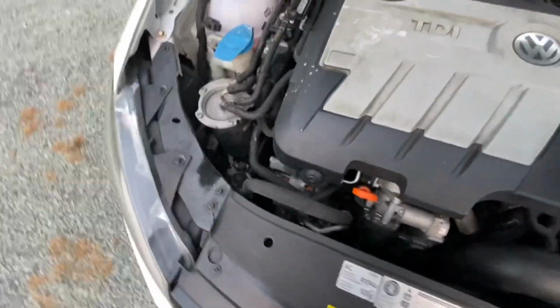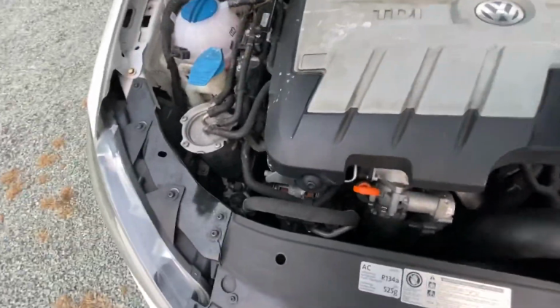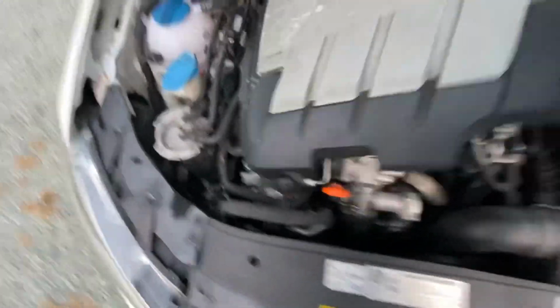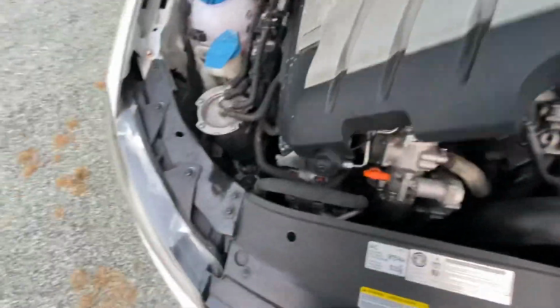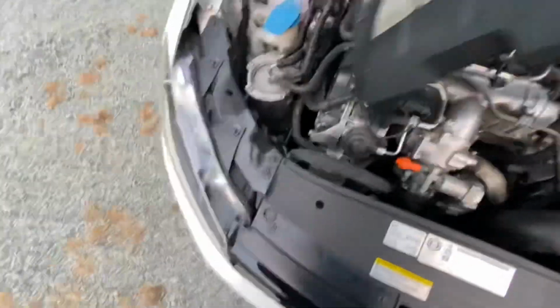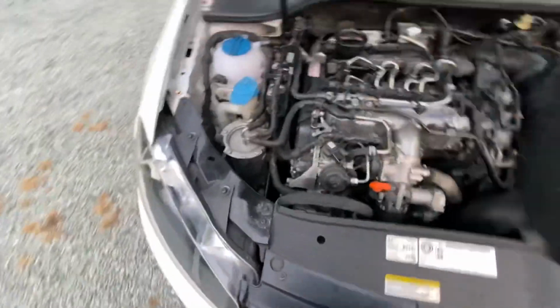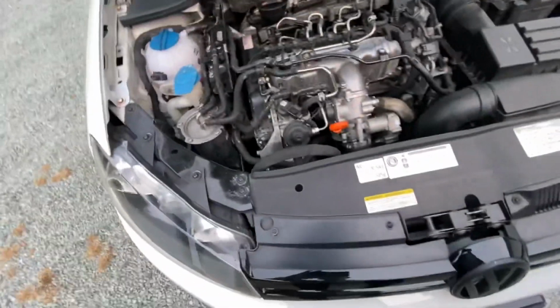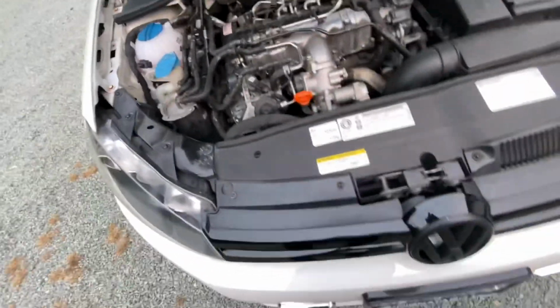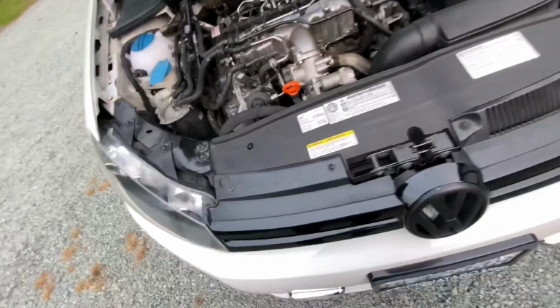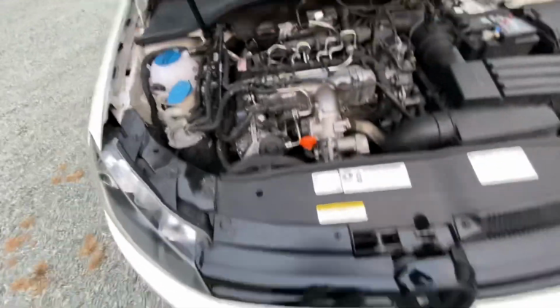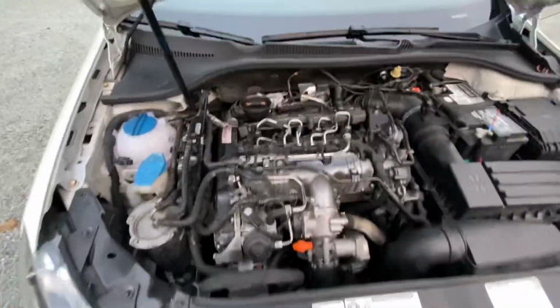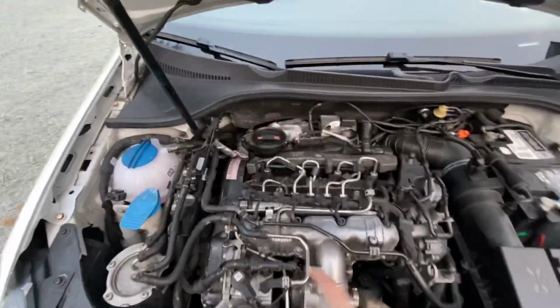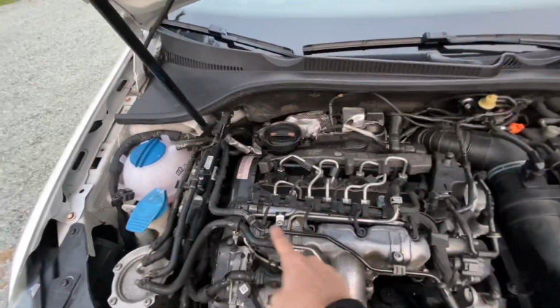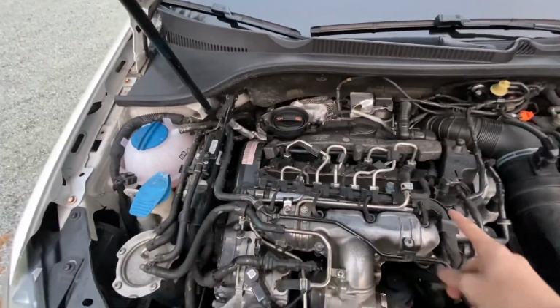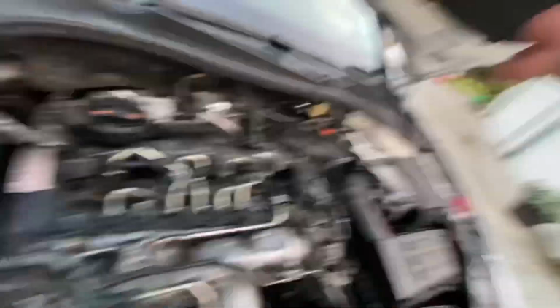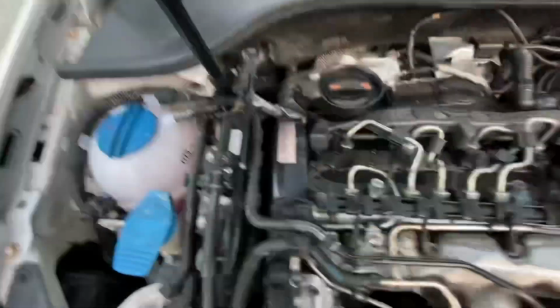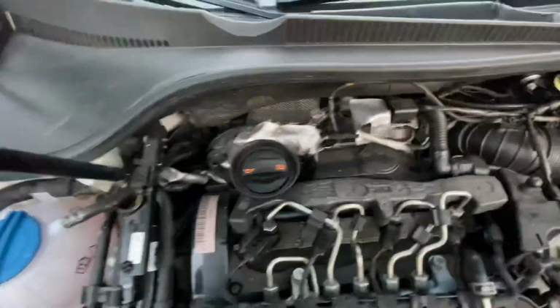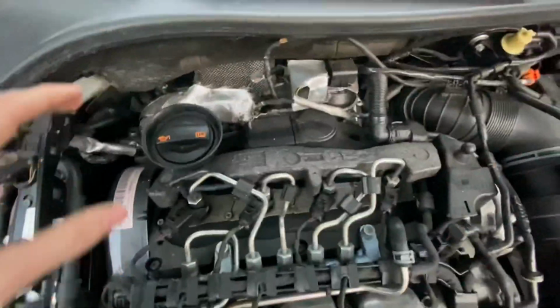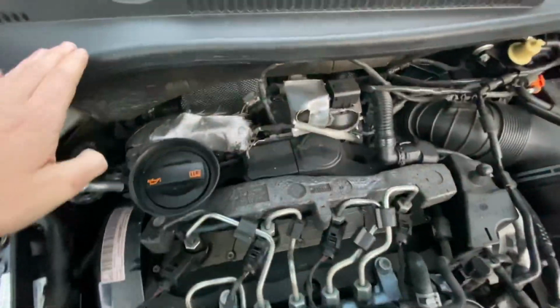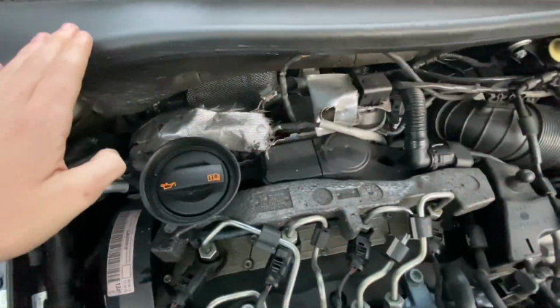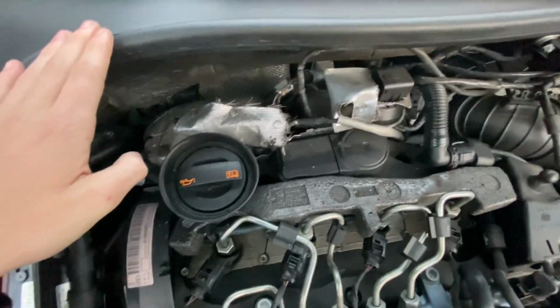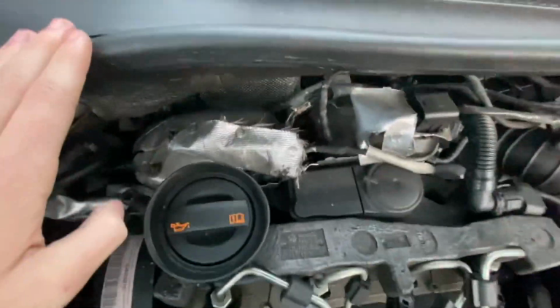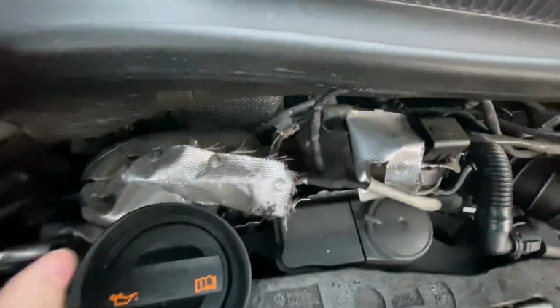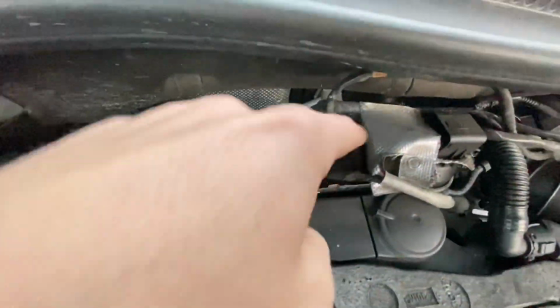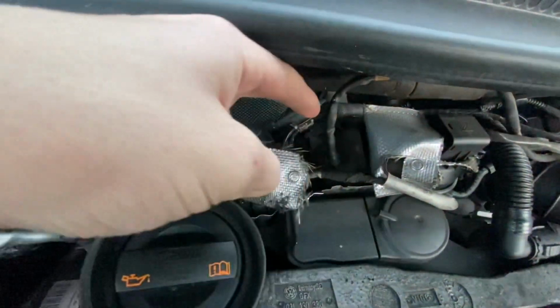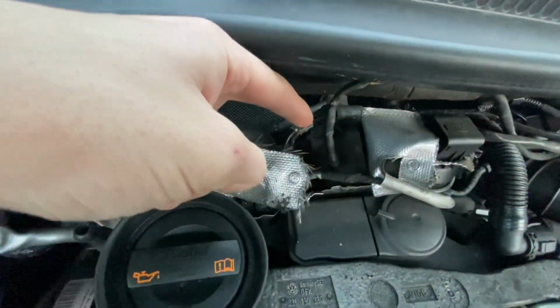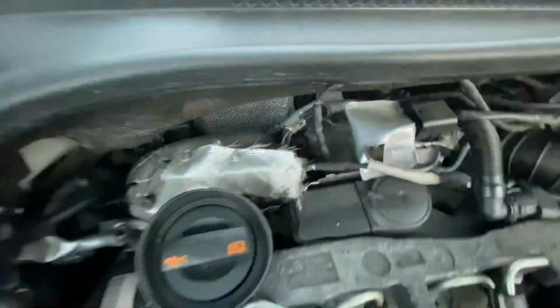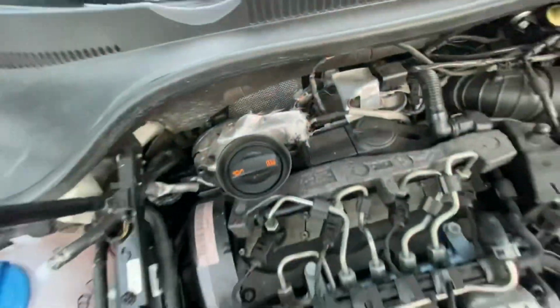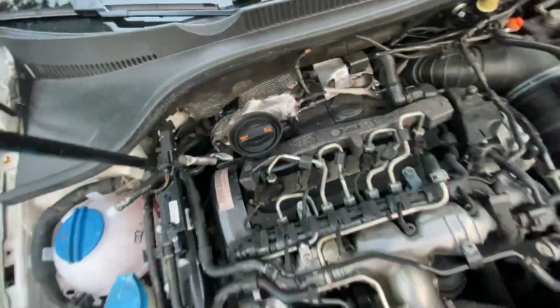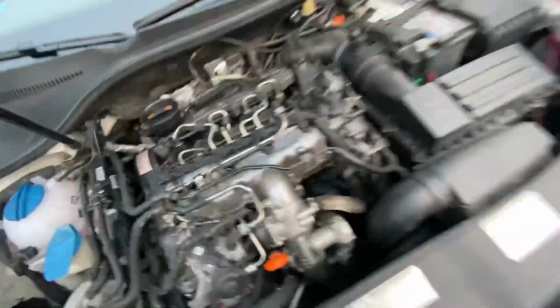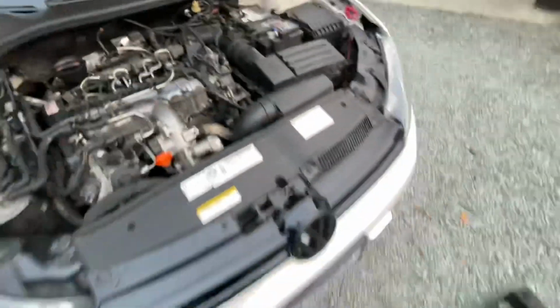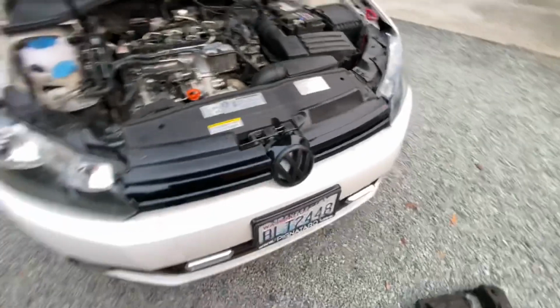So aftermarket injections — I got a Garrett CR170 turbo, it's sitting right there, you can kind of see it. Aftermarket, and got some lights going on in the front.